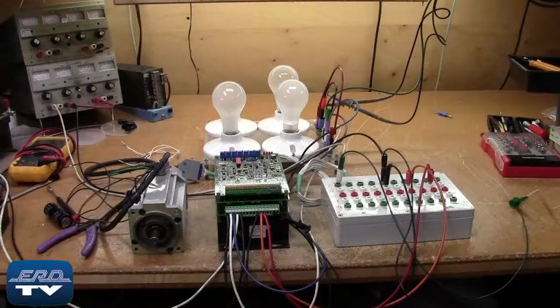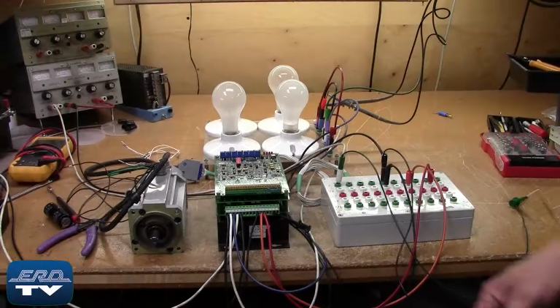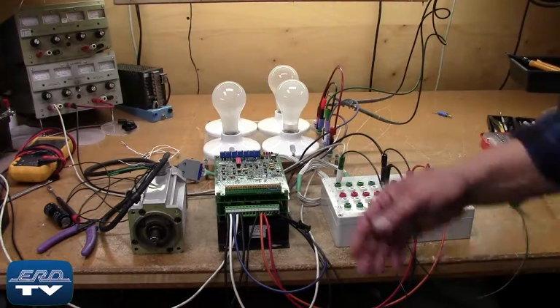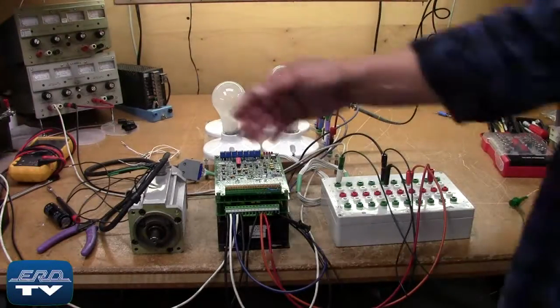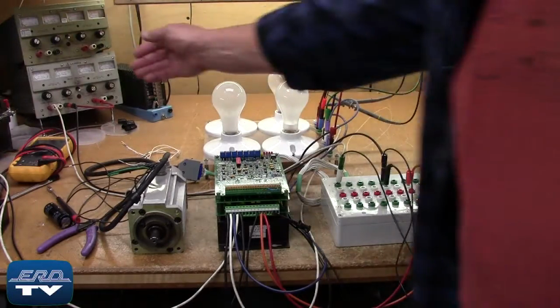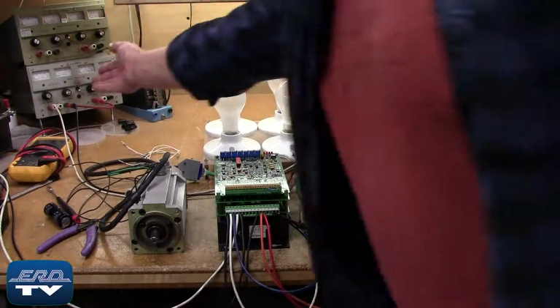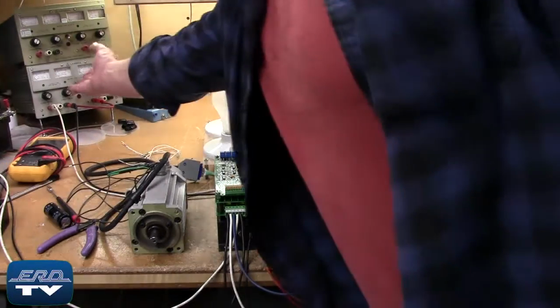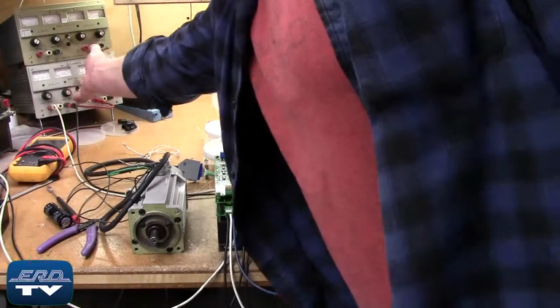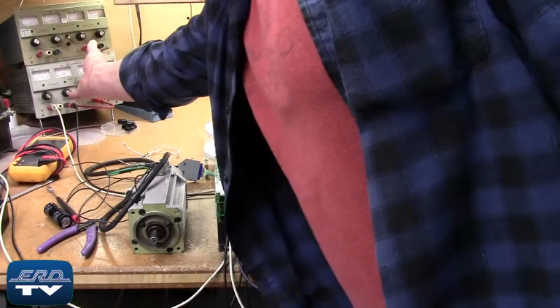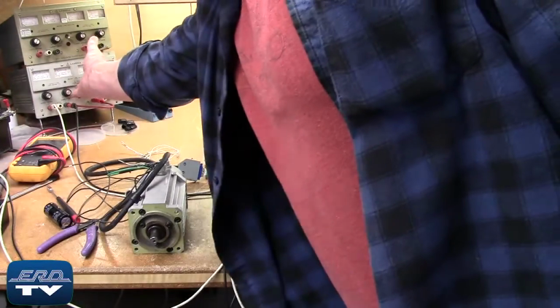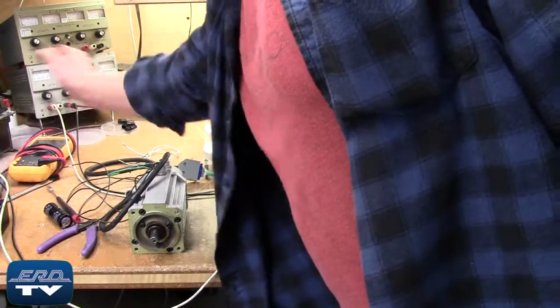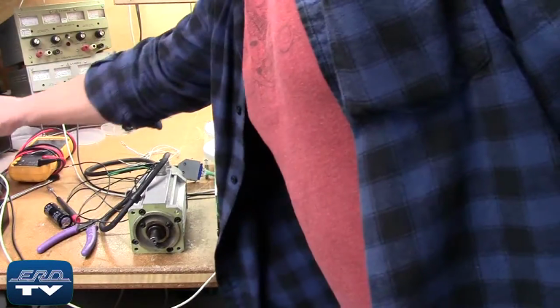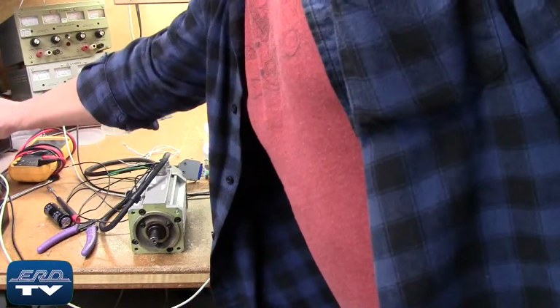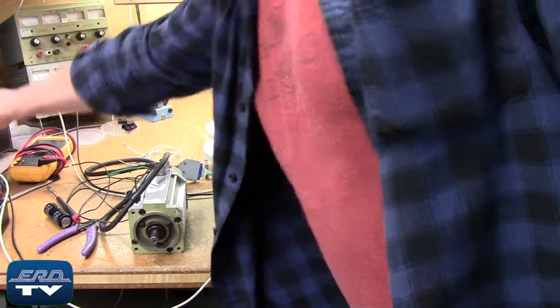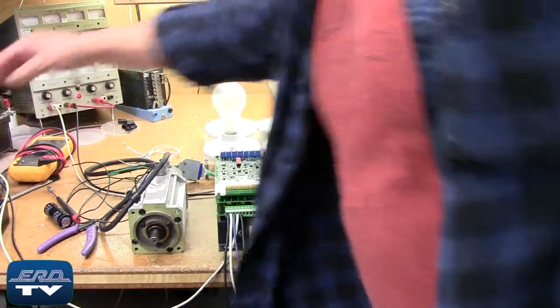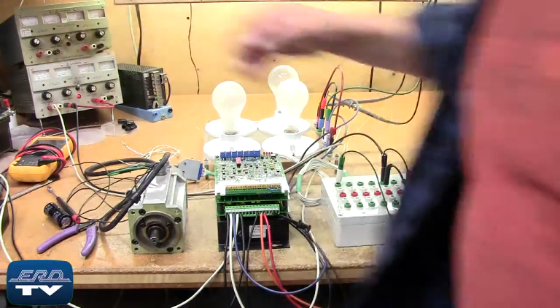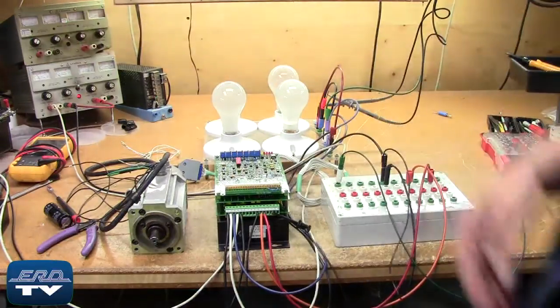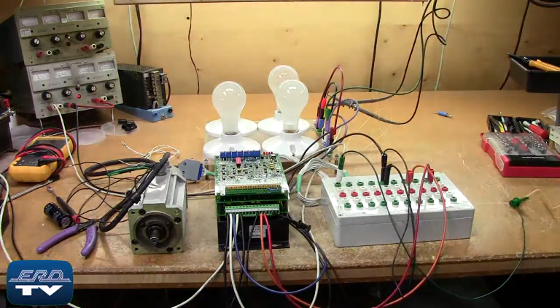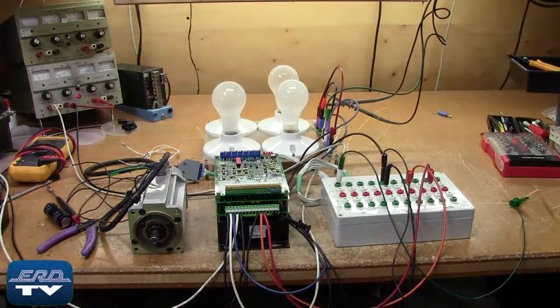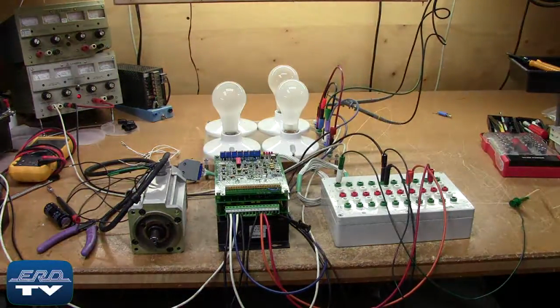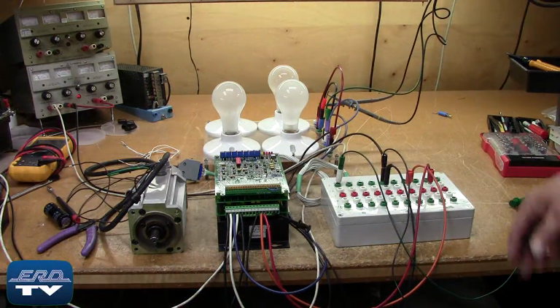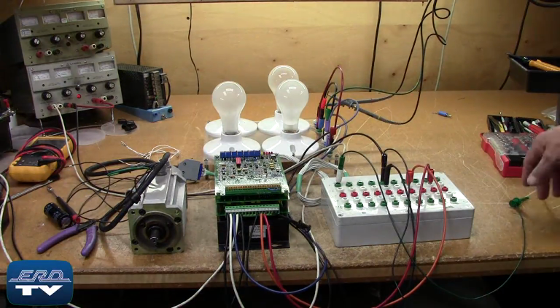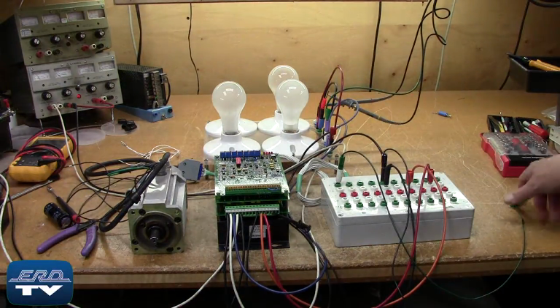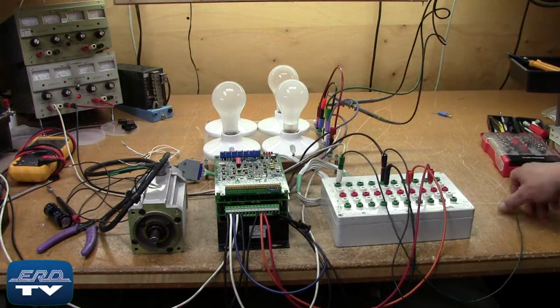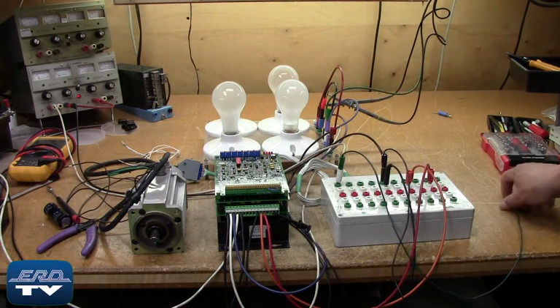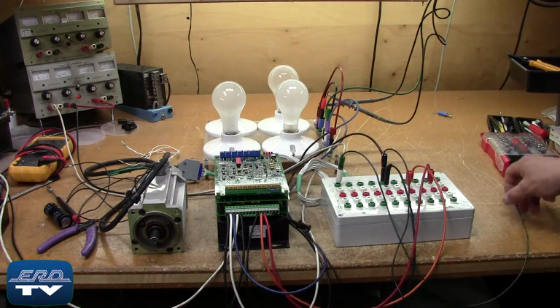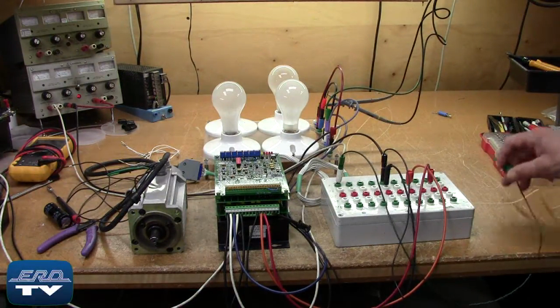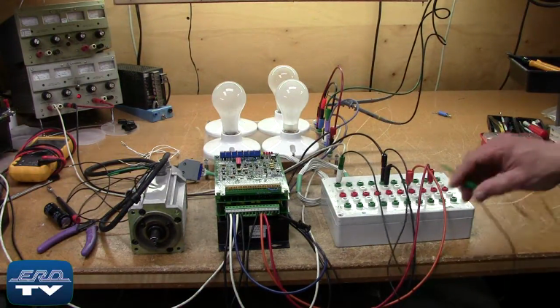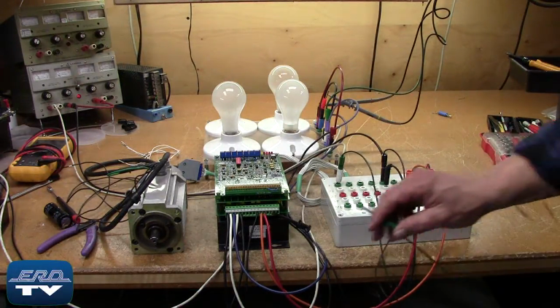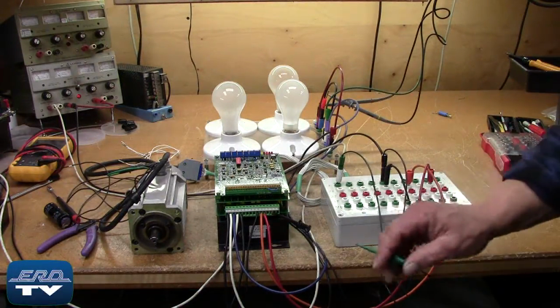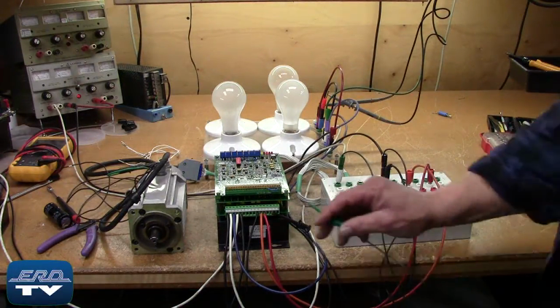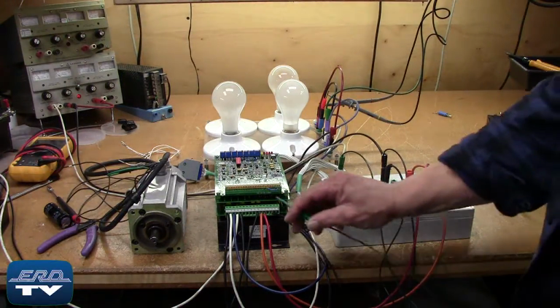ERD repairs AC servo drives as well as all other industrial electronics. We also offer a same-day quote on all of our repairs.